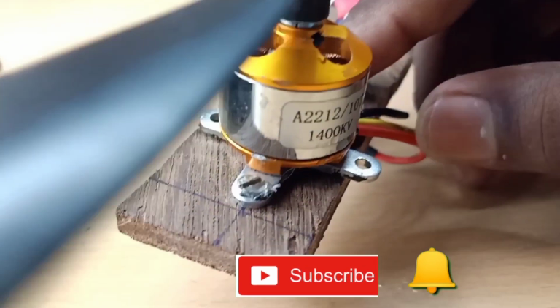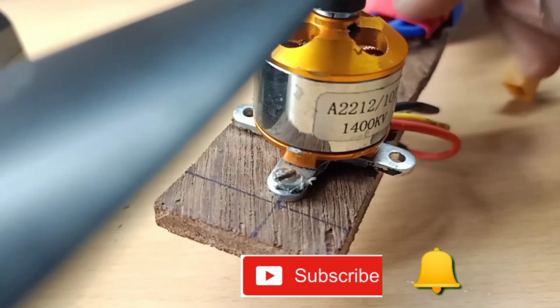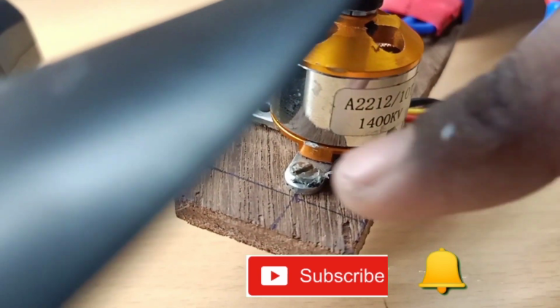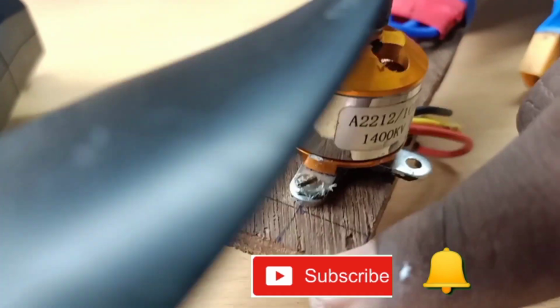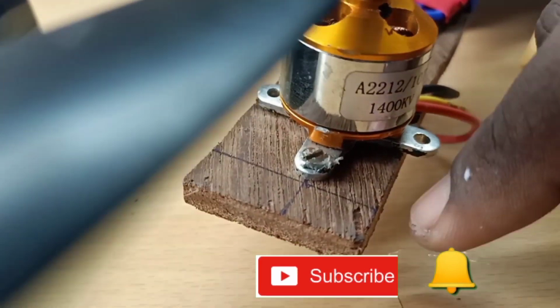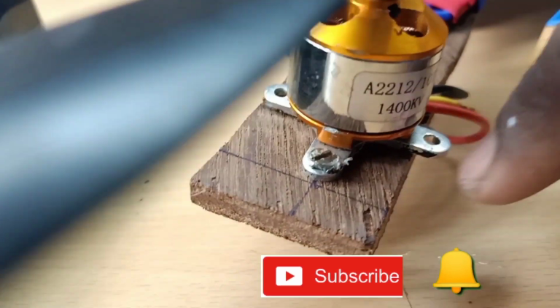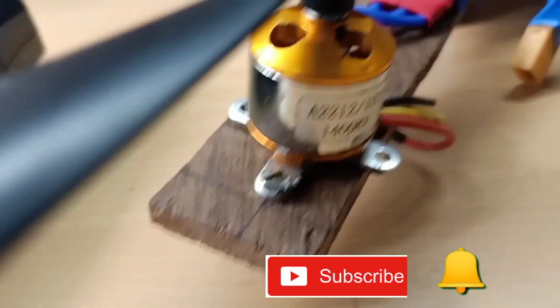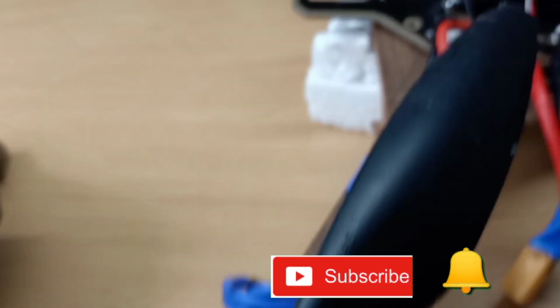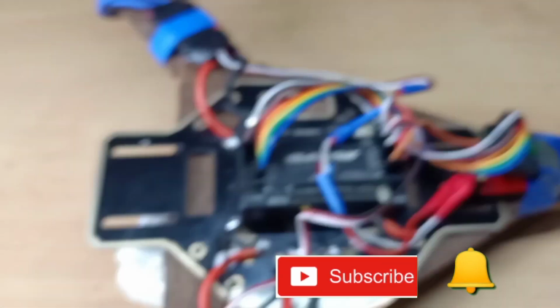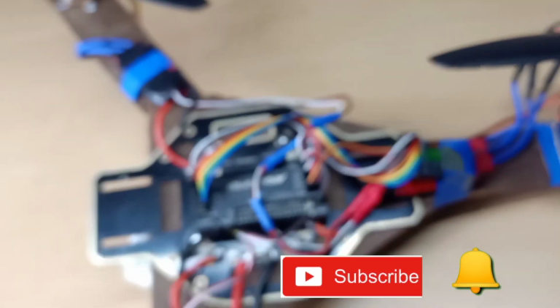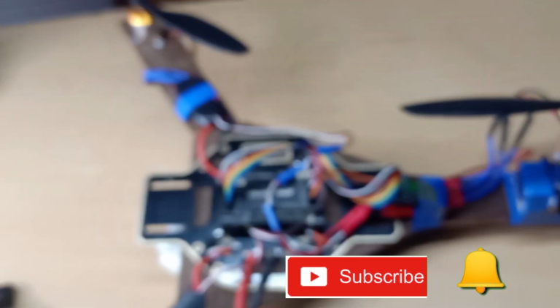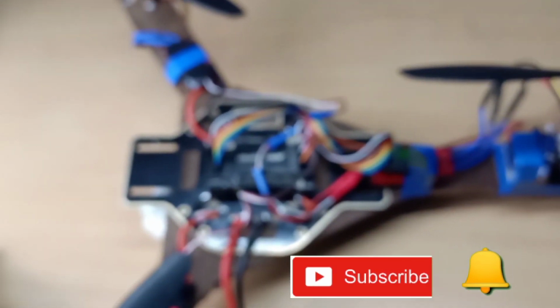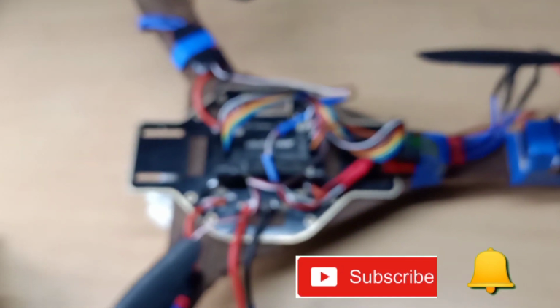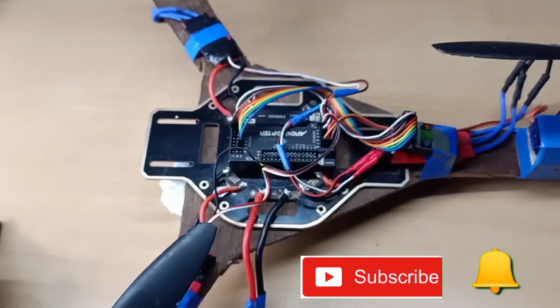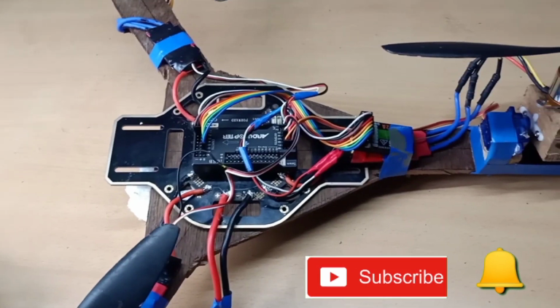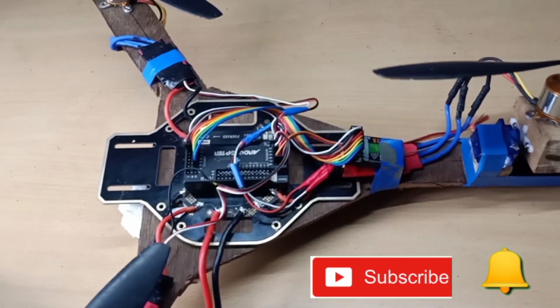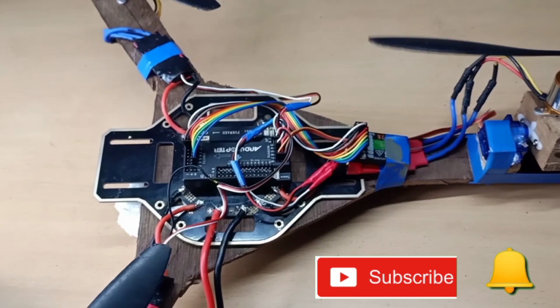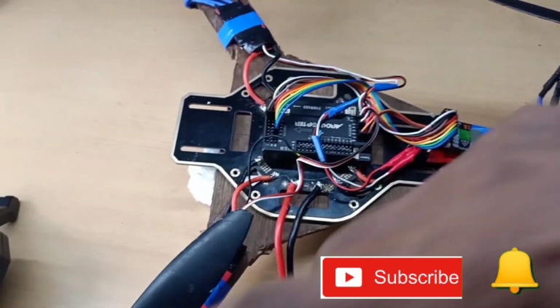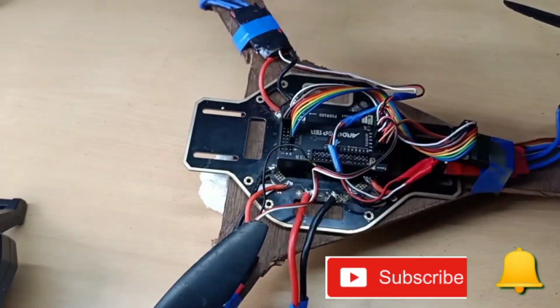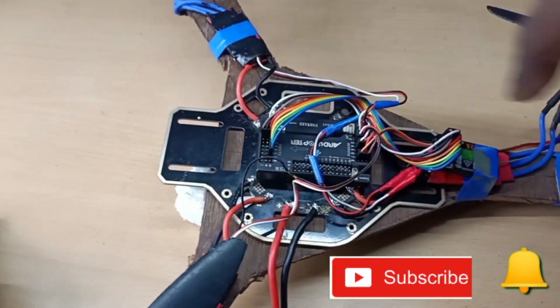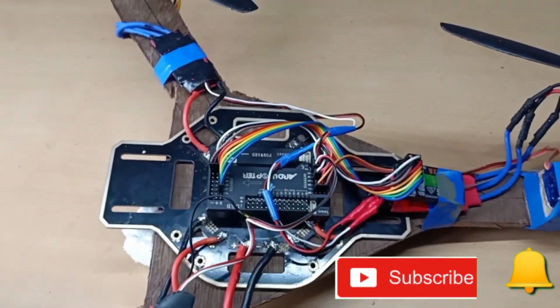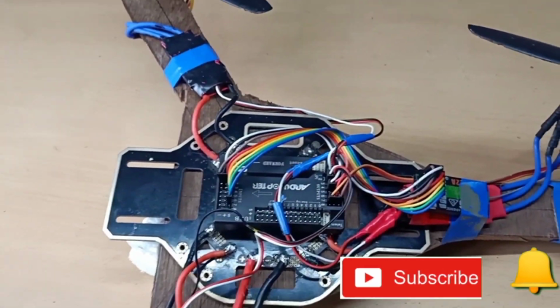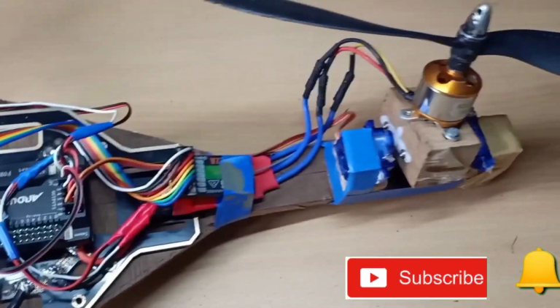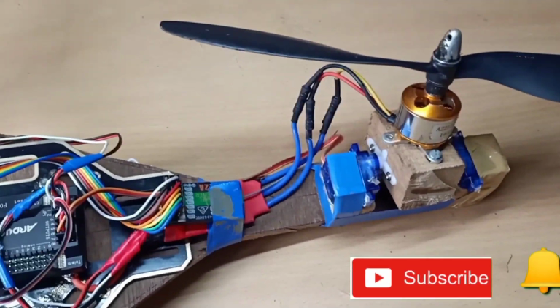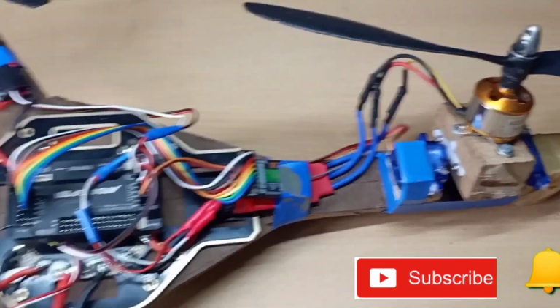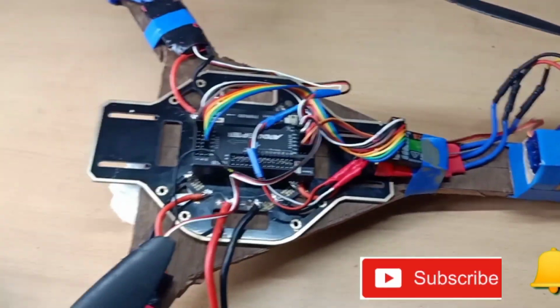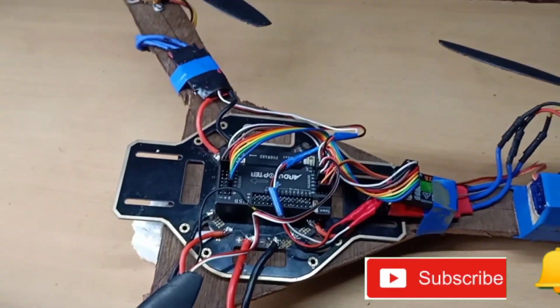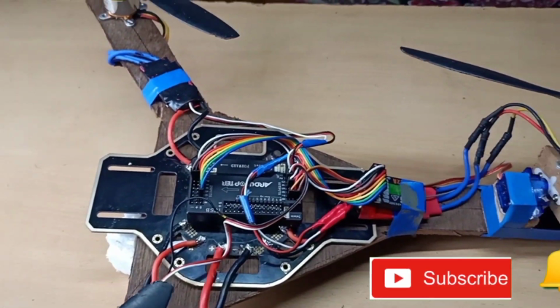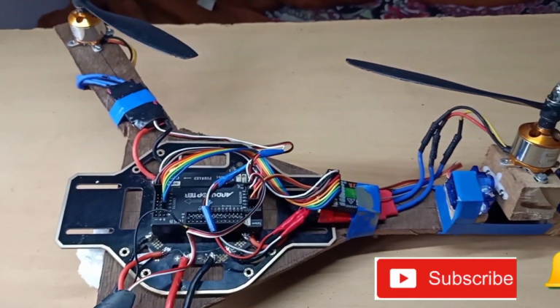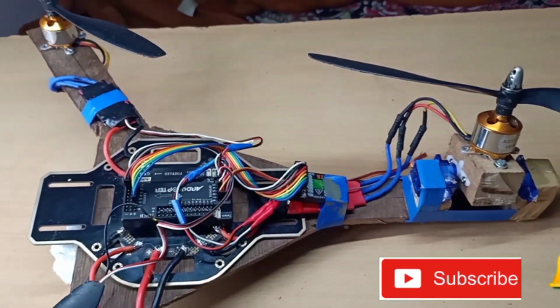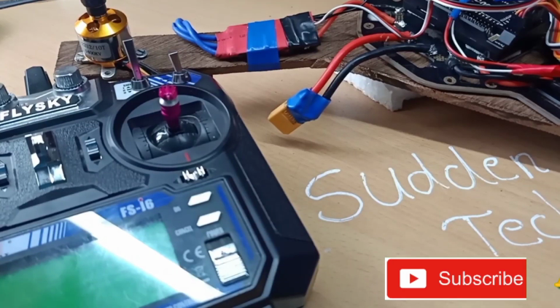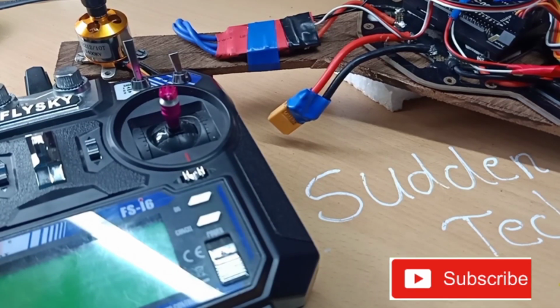In the previous video, I assembled the parts of this build. If you want, click on the link to watch that video. Then subscribe to the channel and click the bell icon.